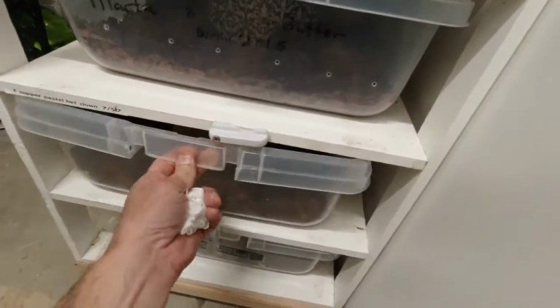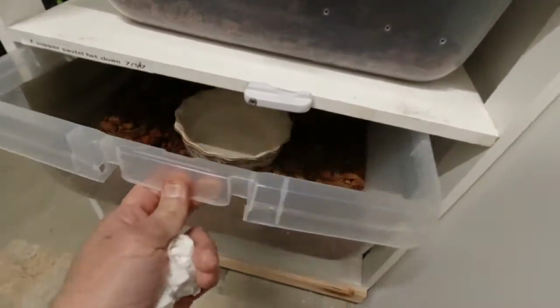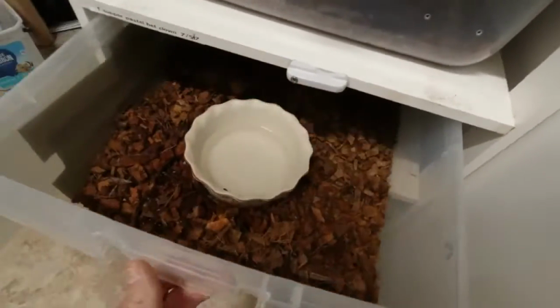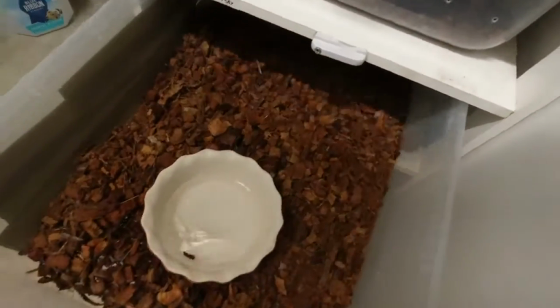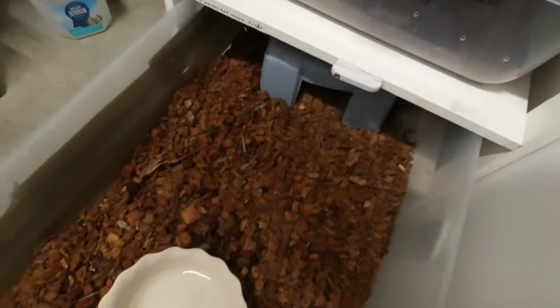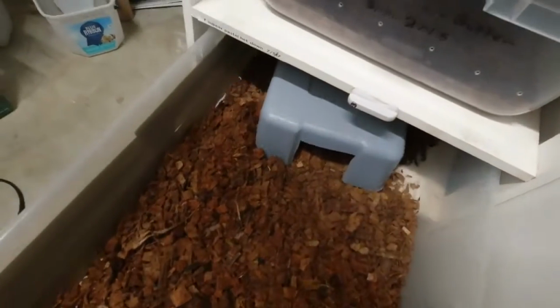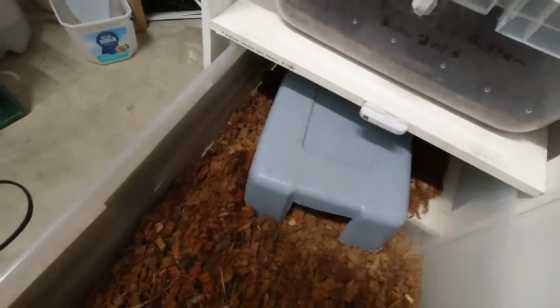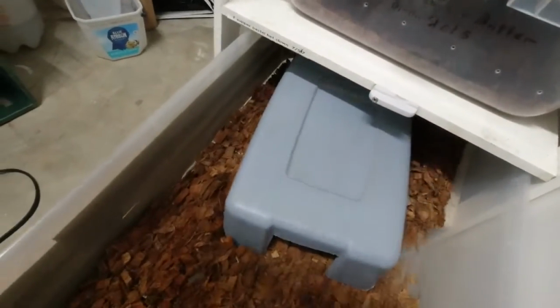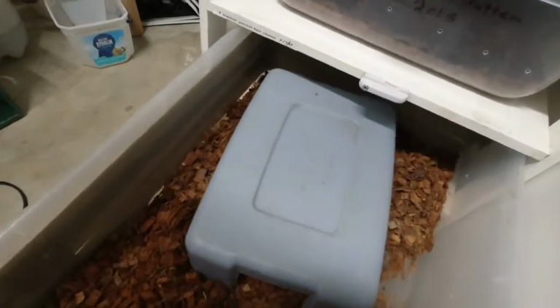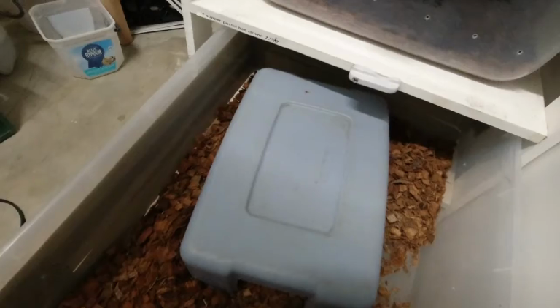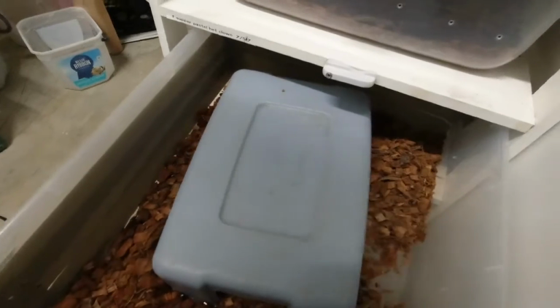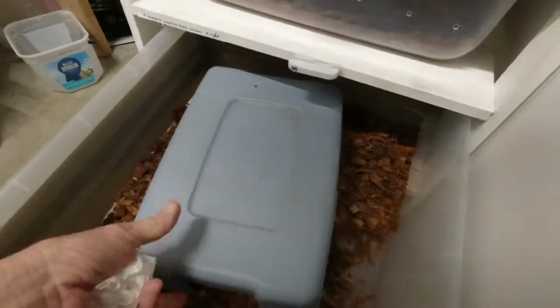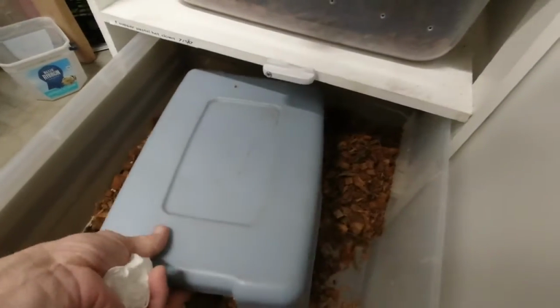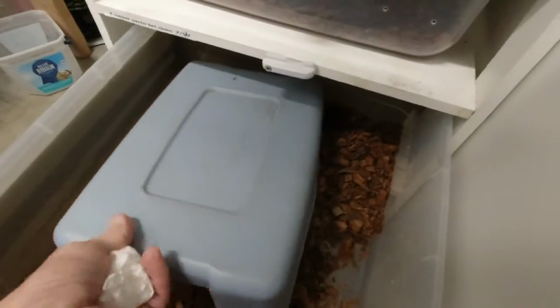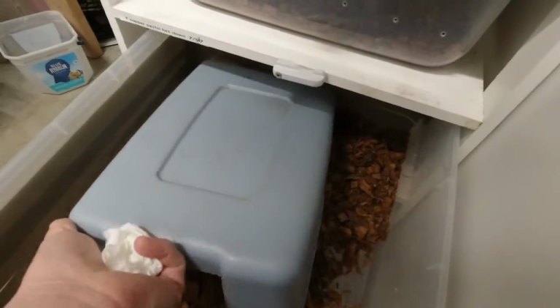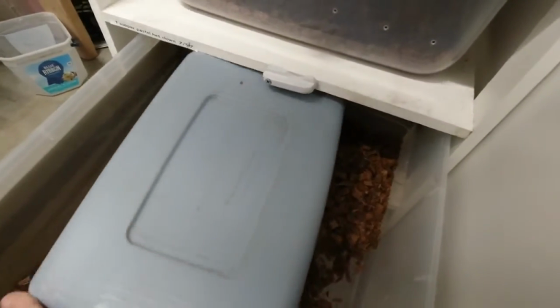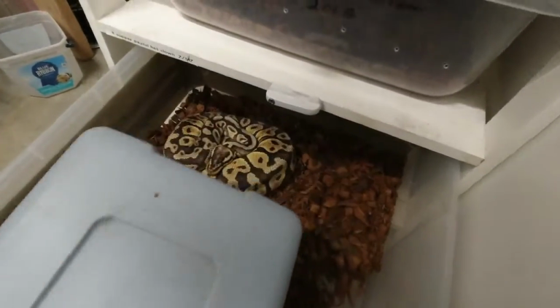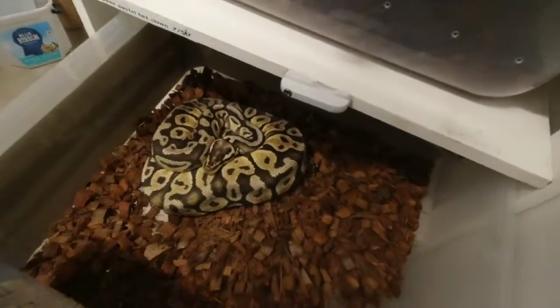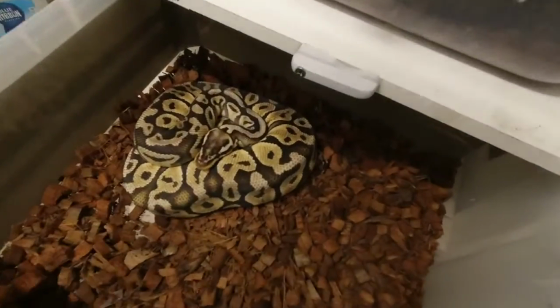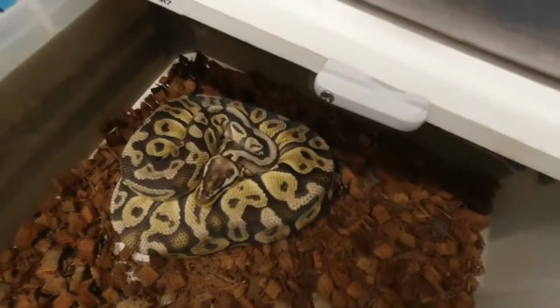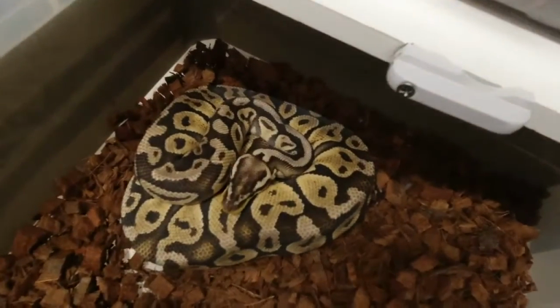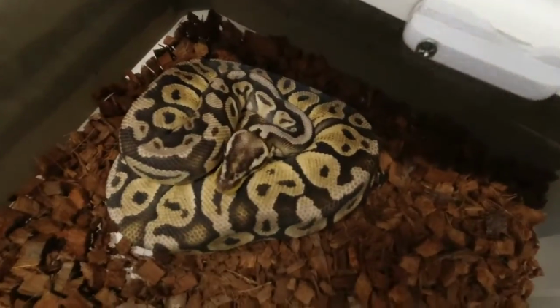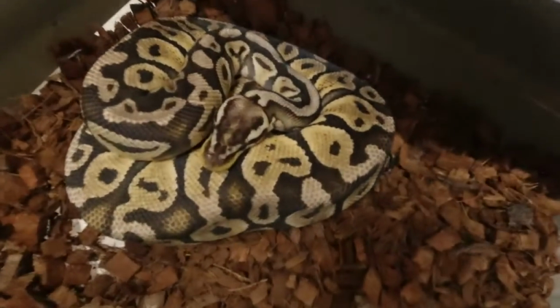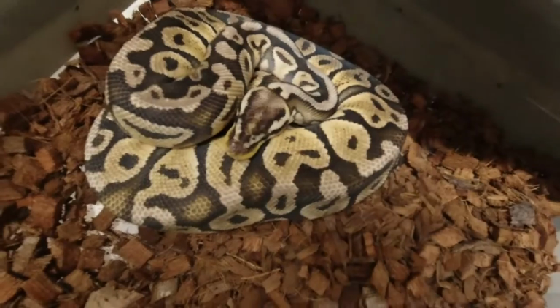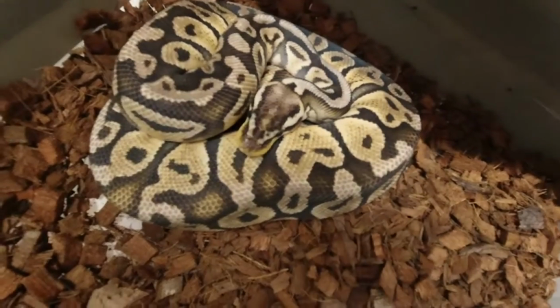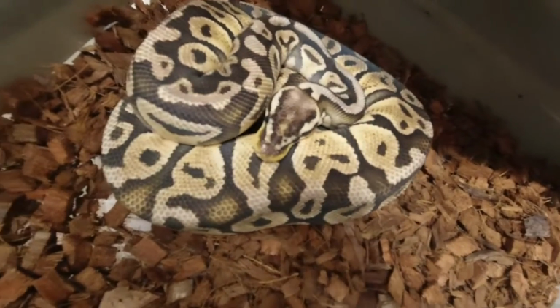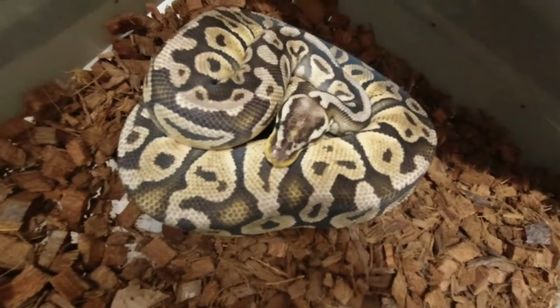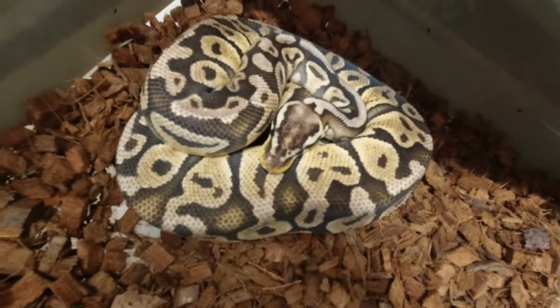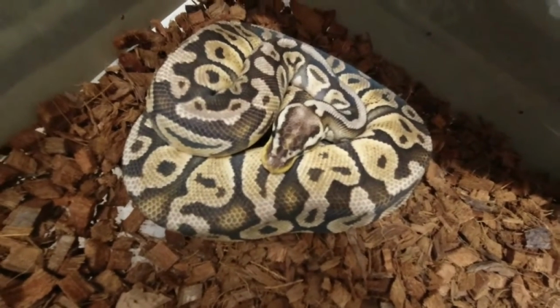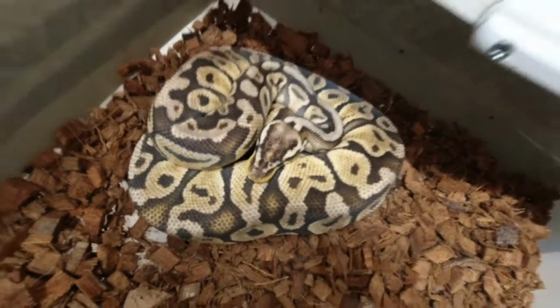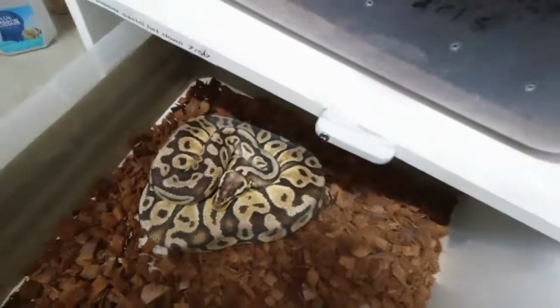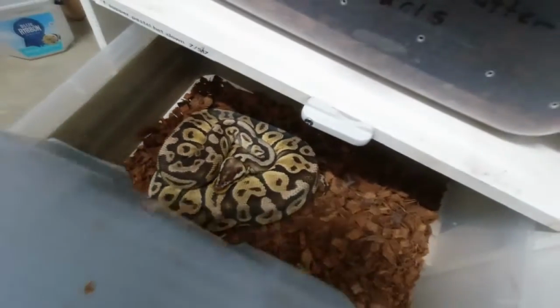This one gave us our first clutch ever. She's a super pastel 100% het clown. Of course she's about to shed — she's a beaut.